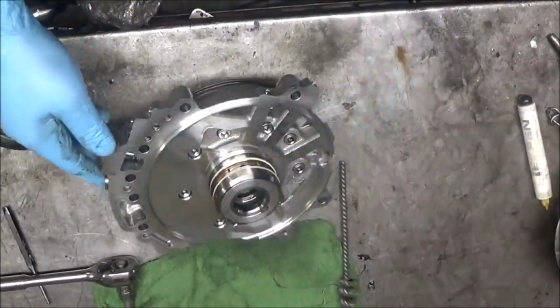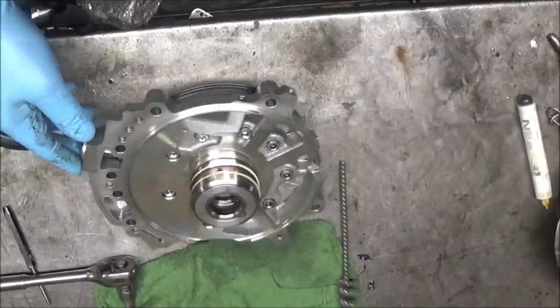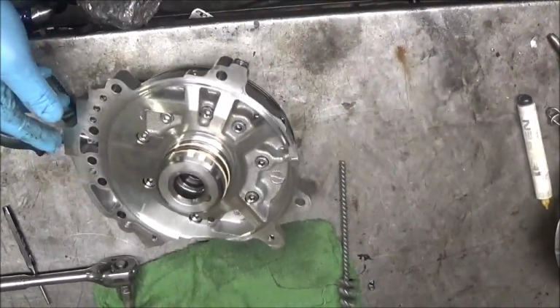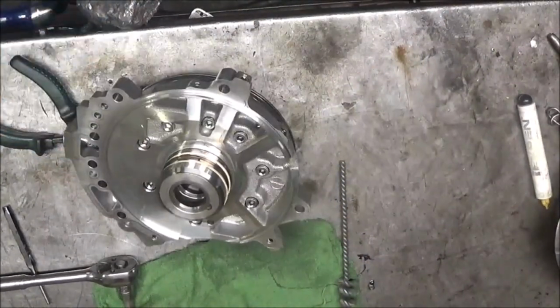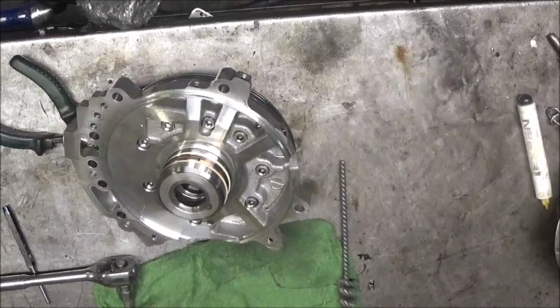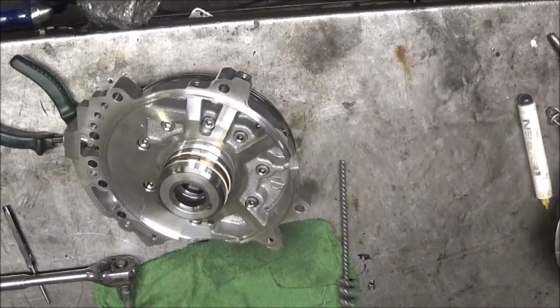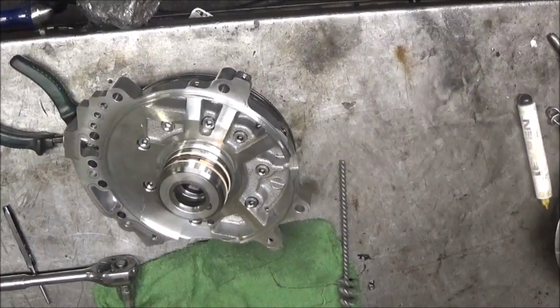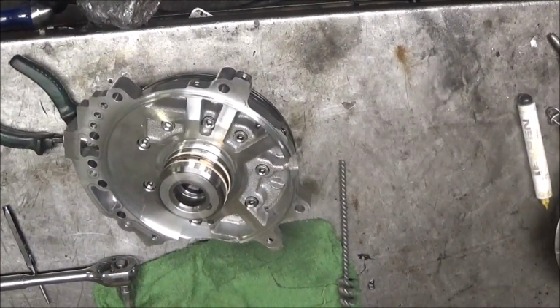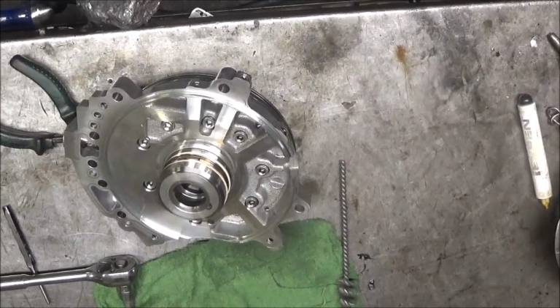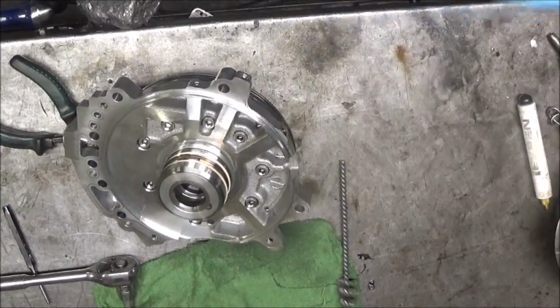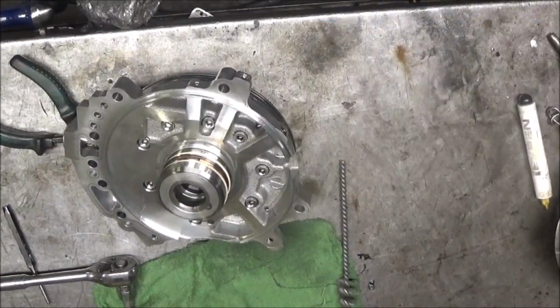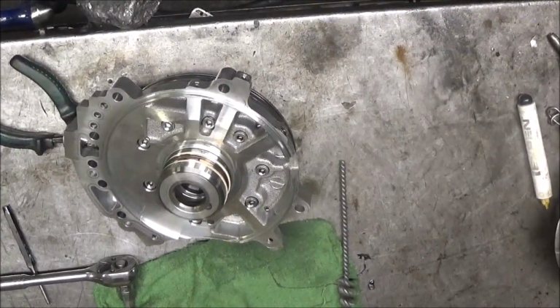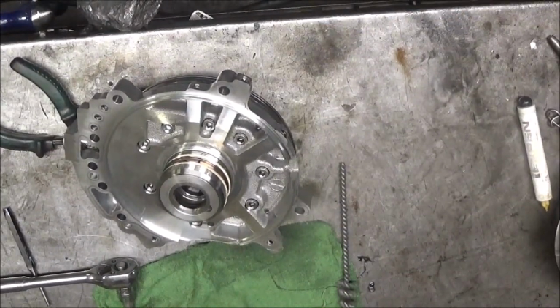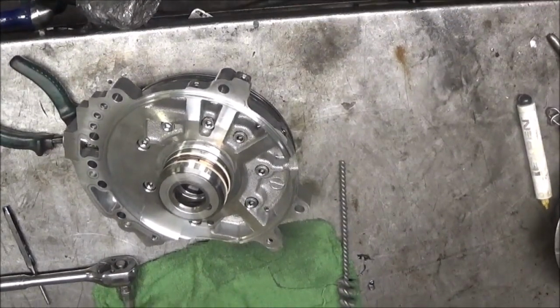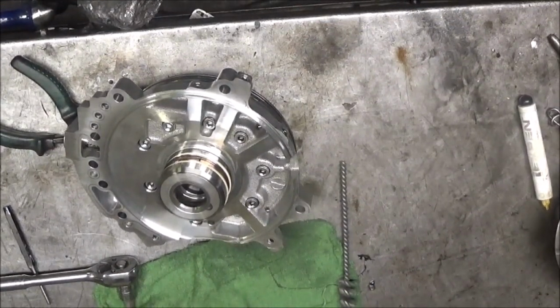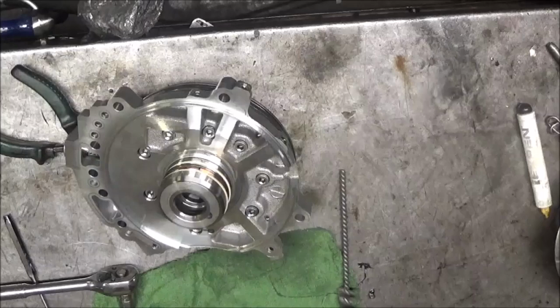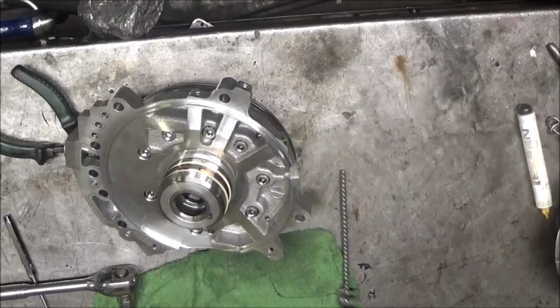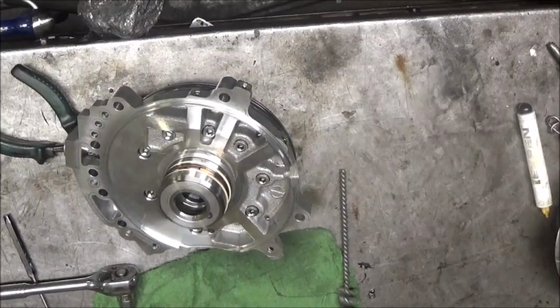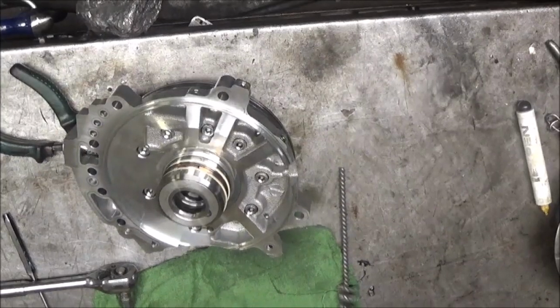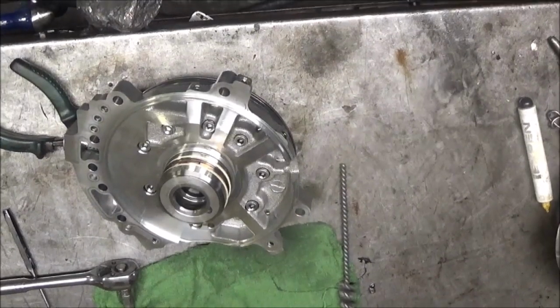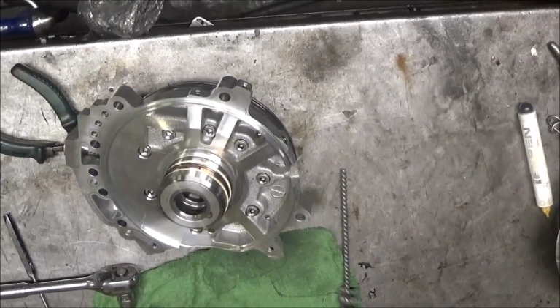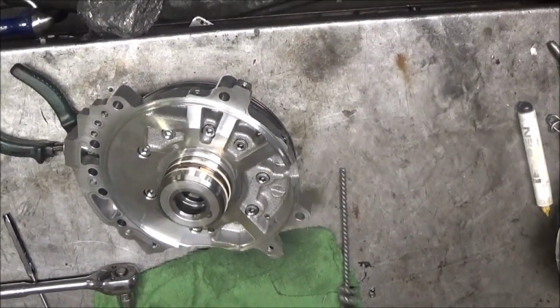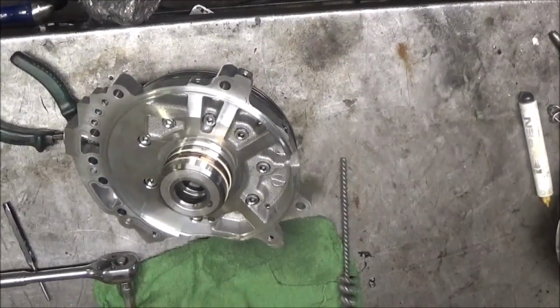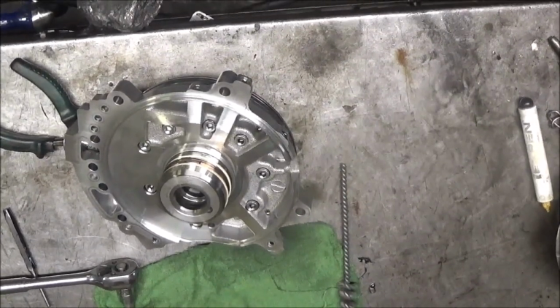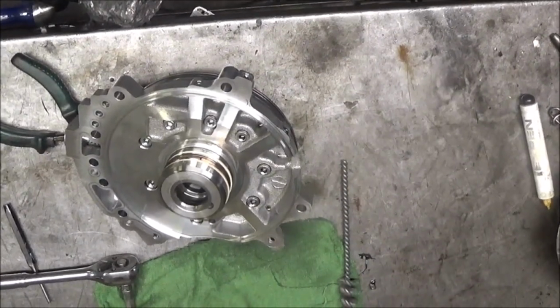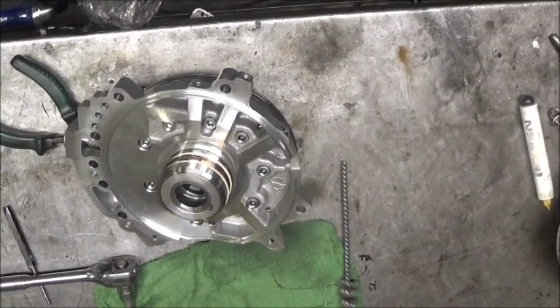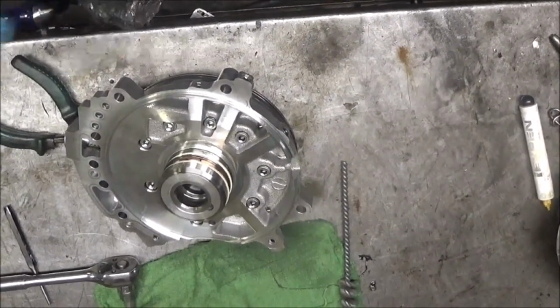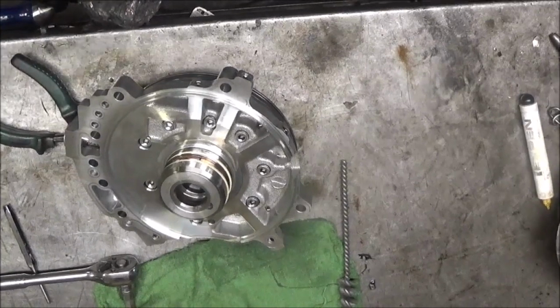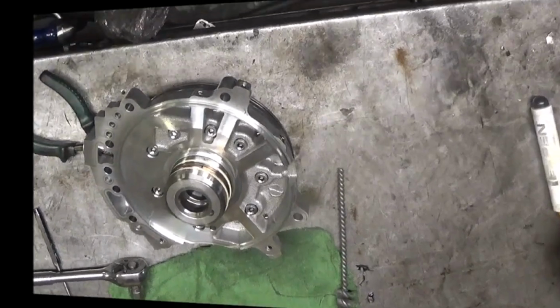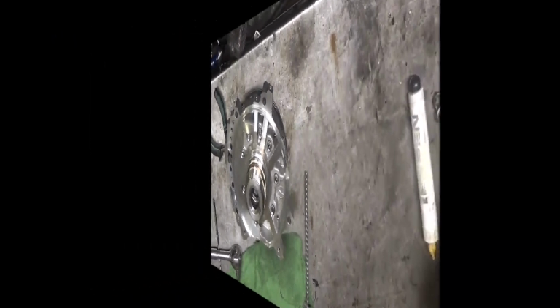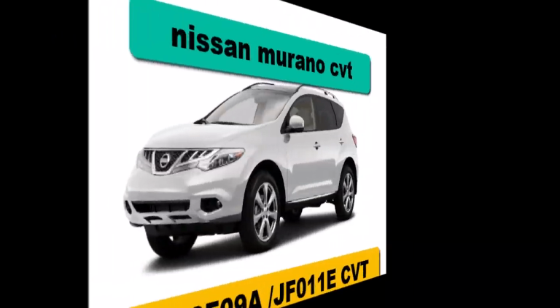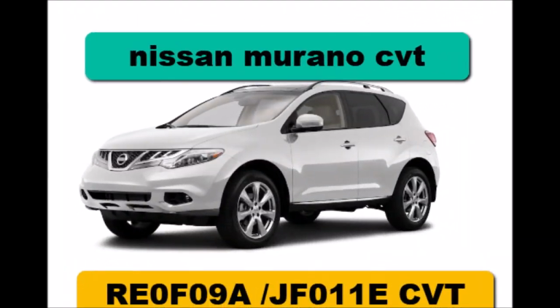And that is how you change the flow control valve in this Nissan Murano. The end.